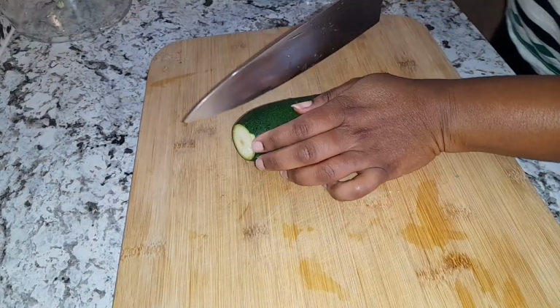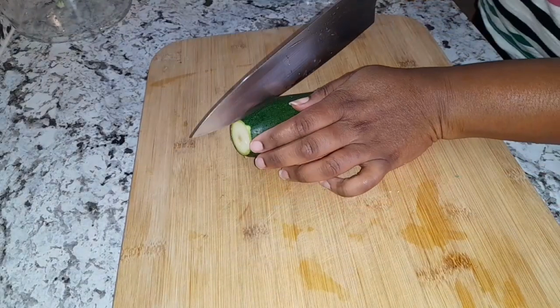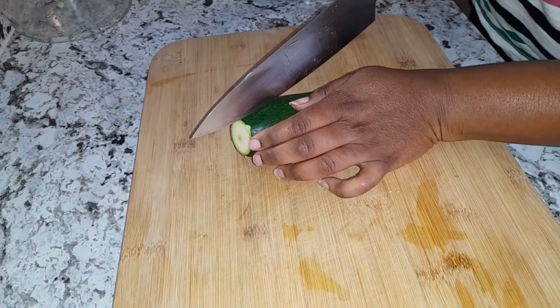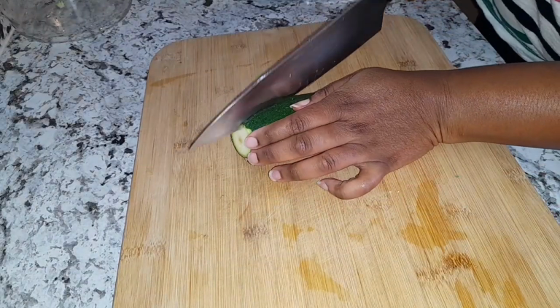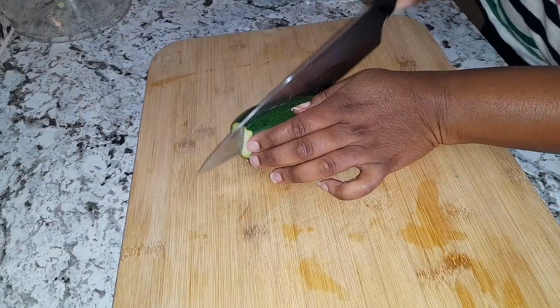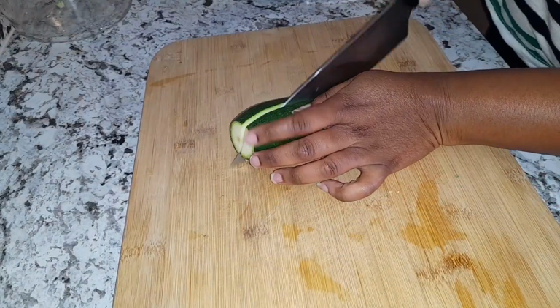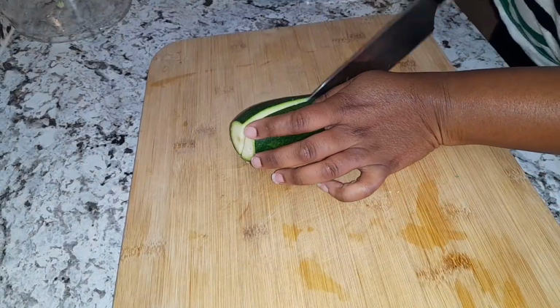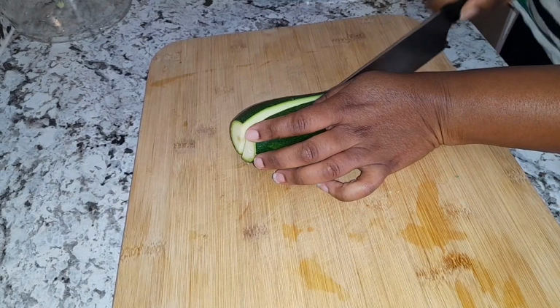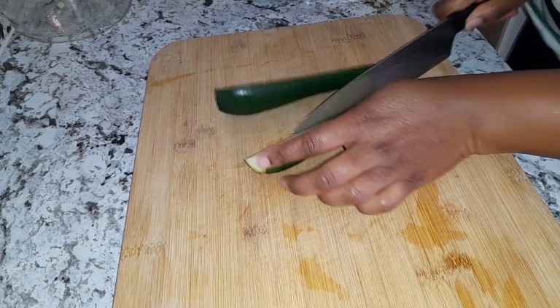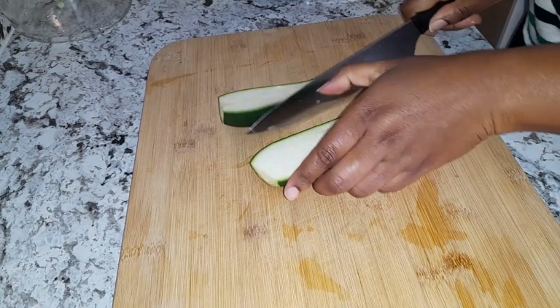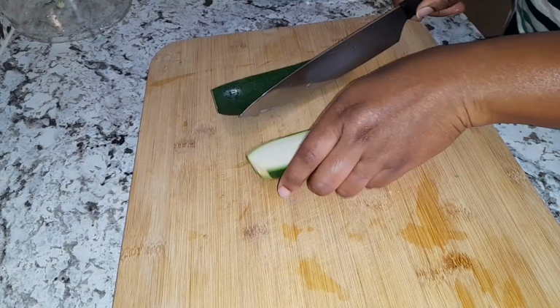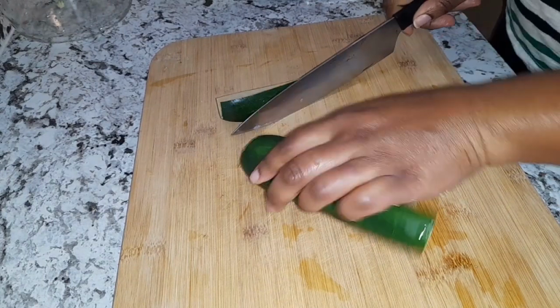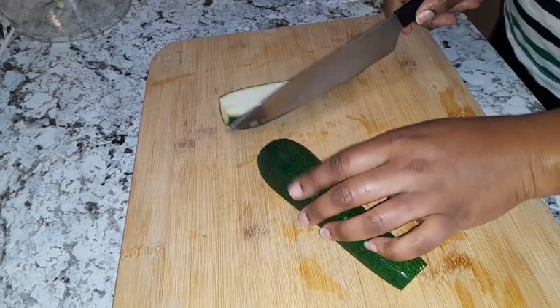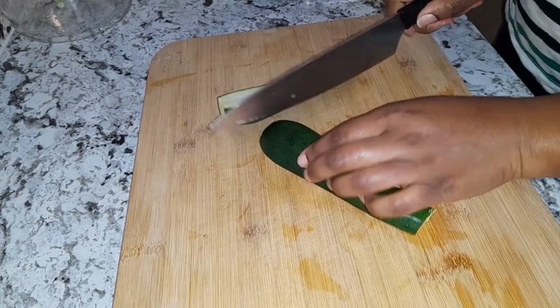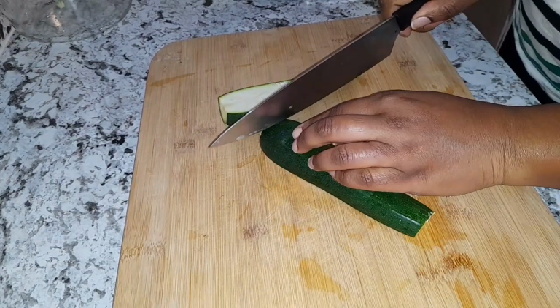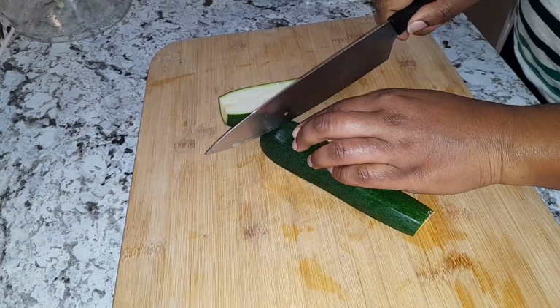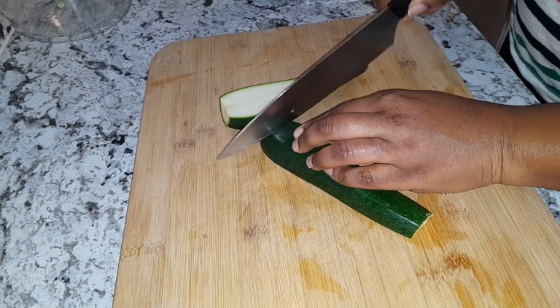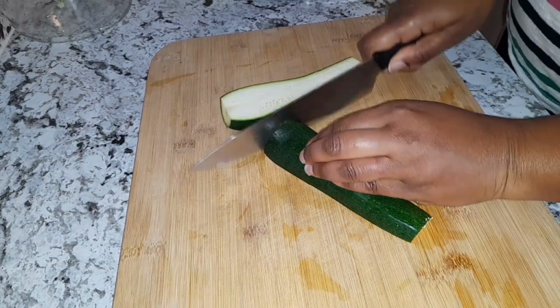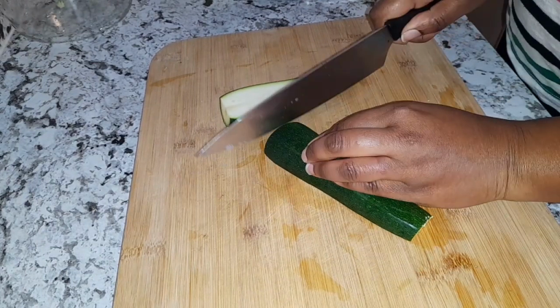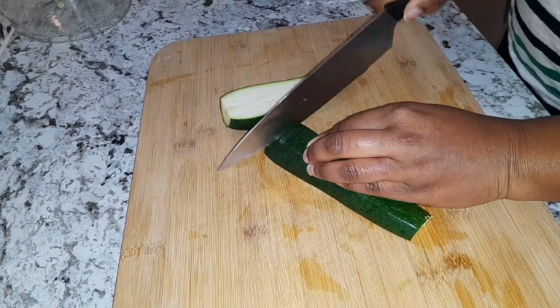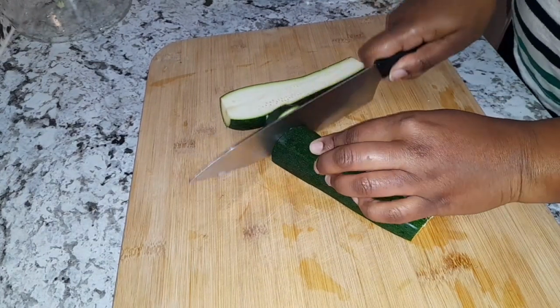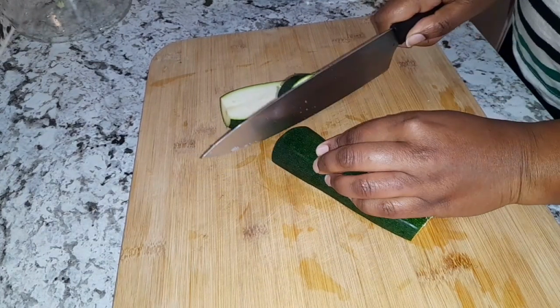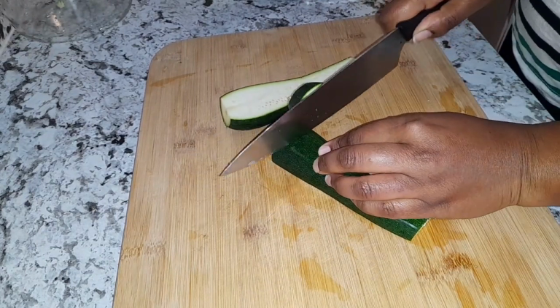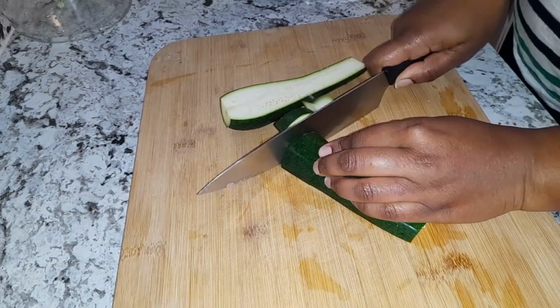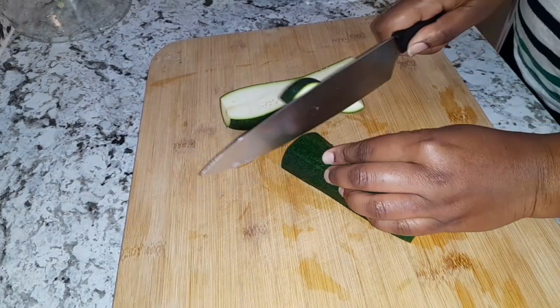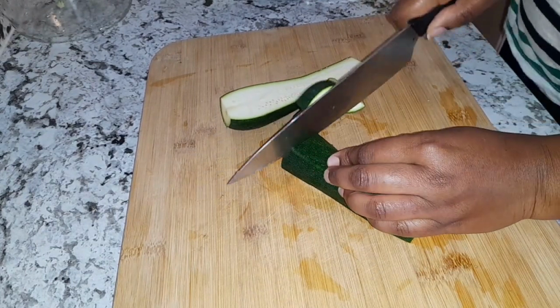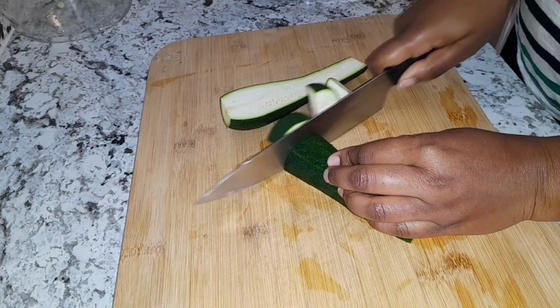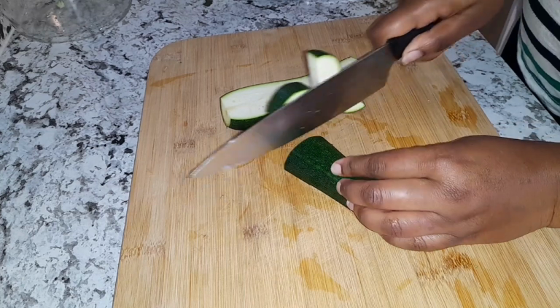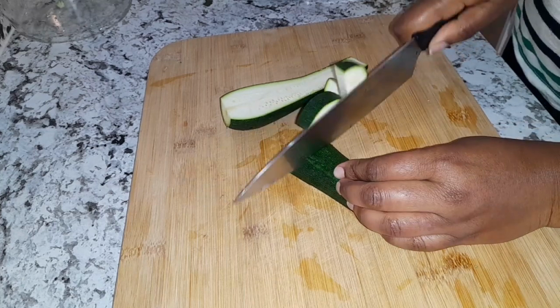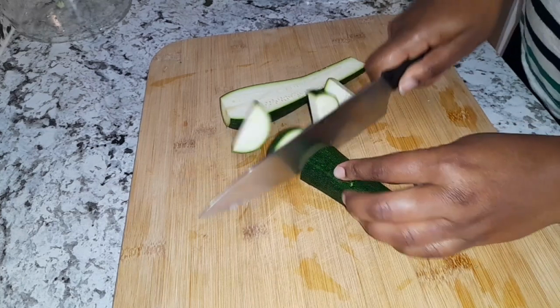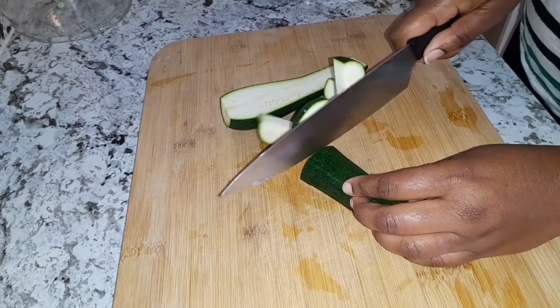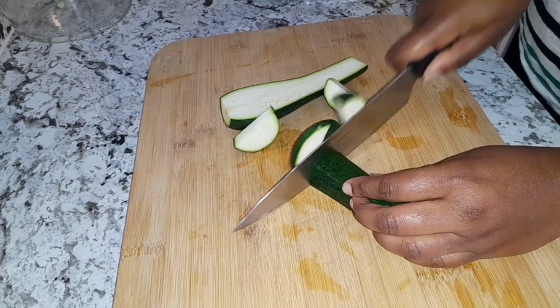Now onto my zucchini — I'm just going to go ahead and cut it in half, and after I cut it in half I'll go ahead and dice them.